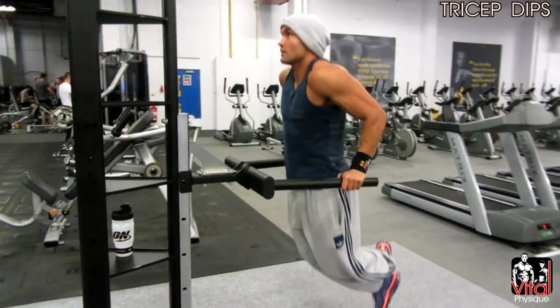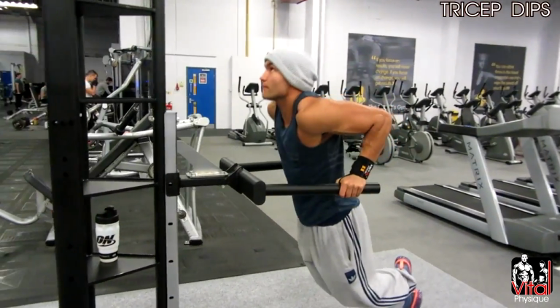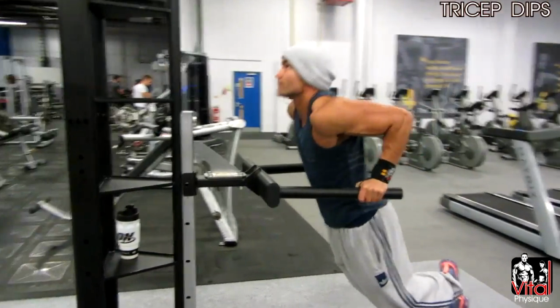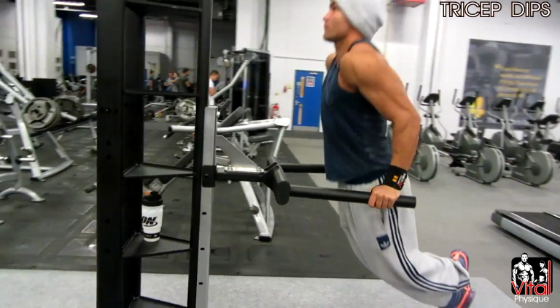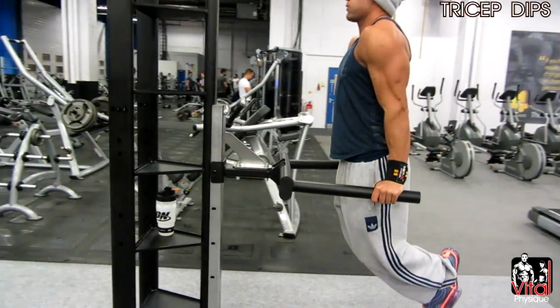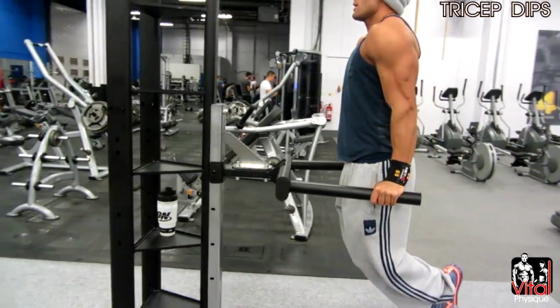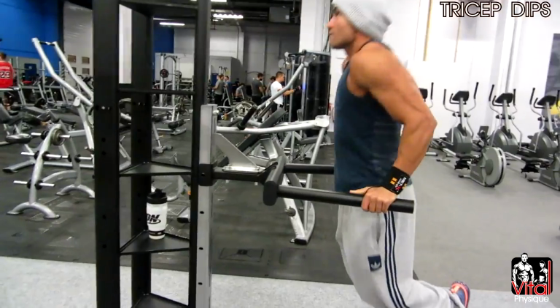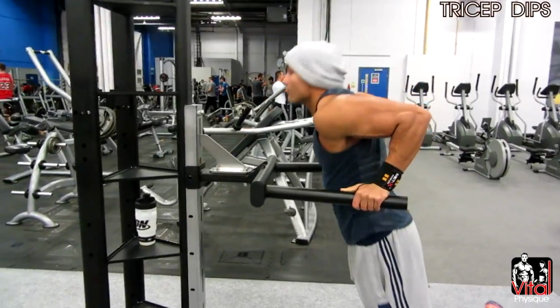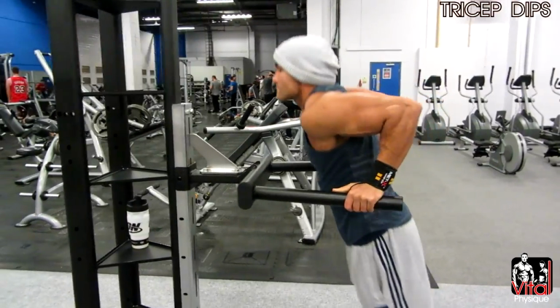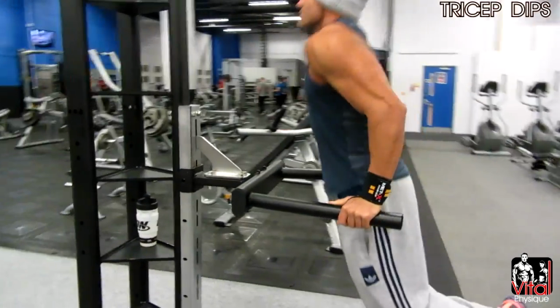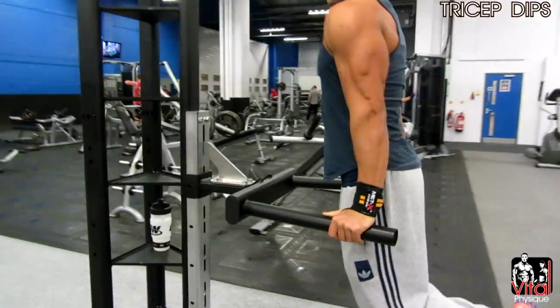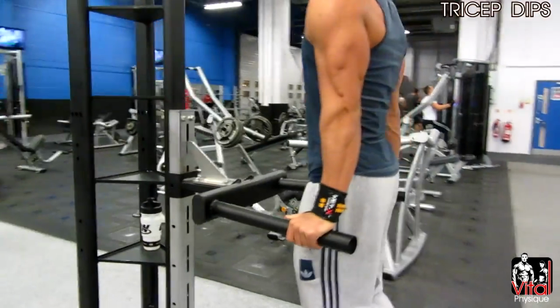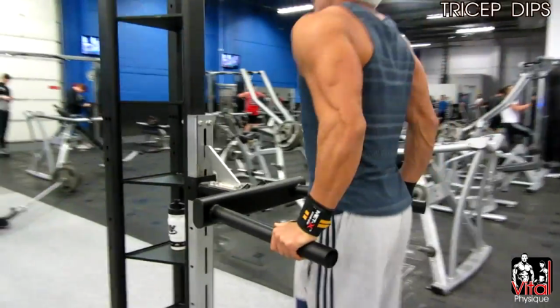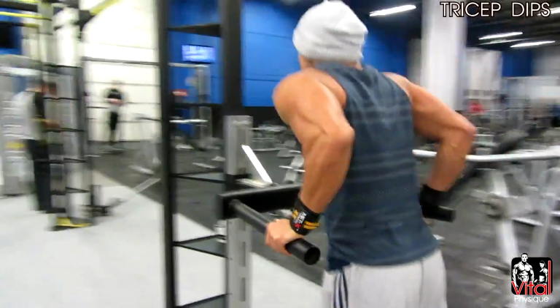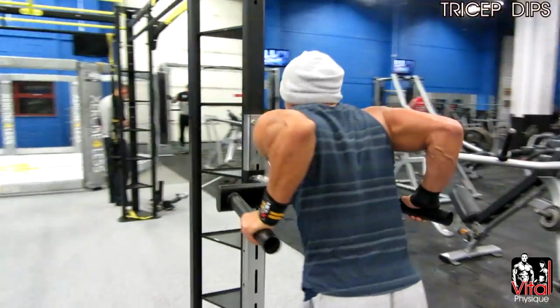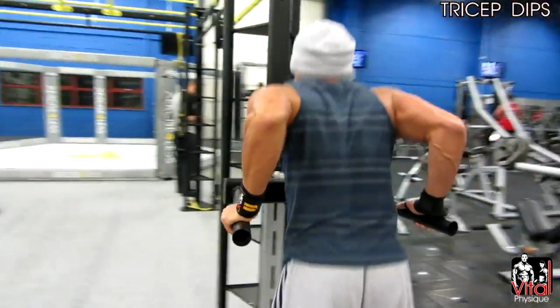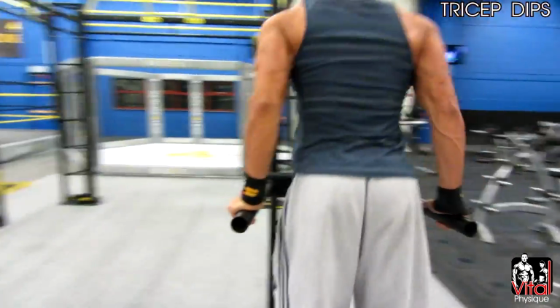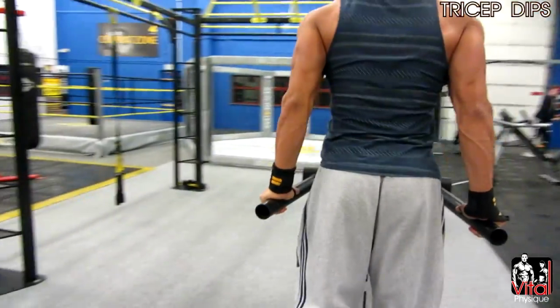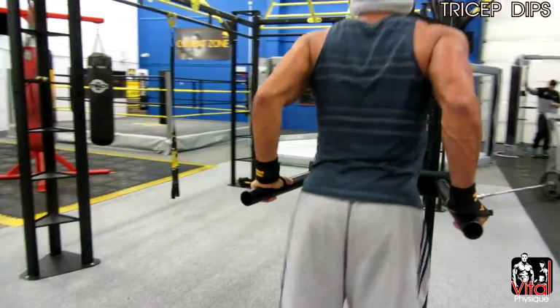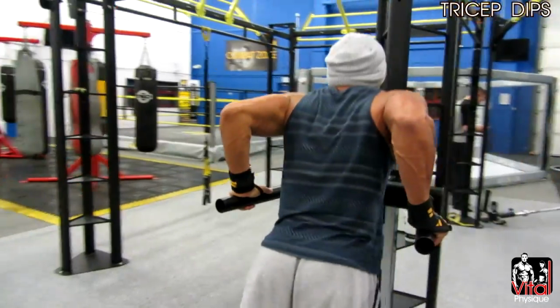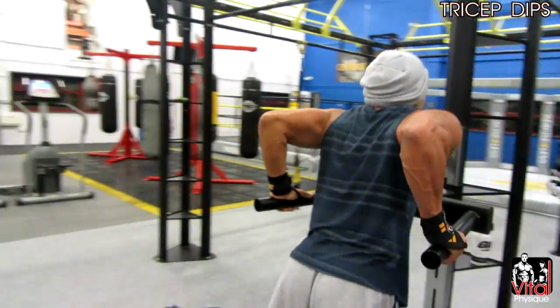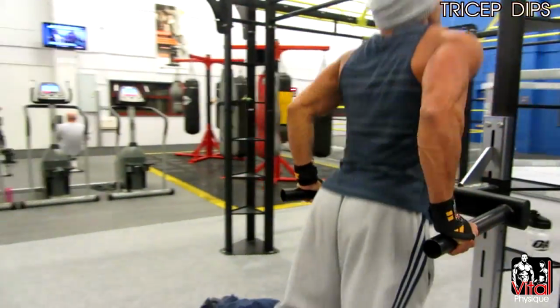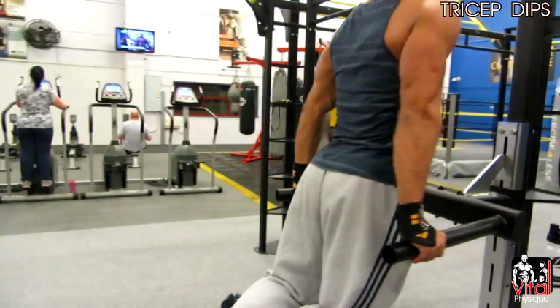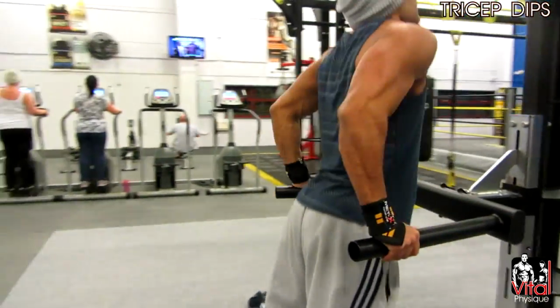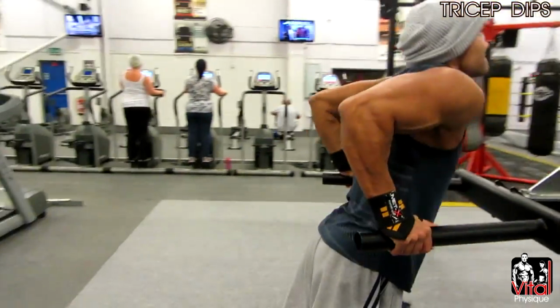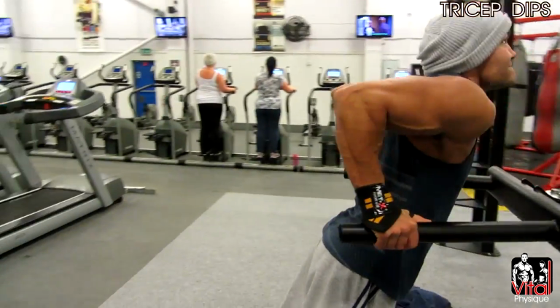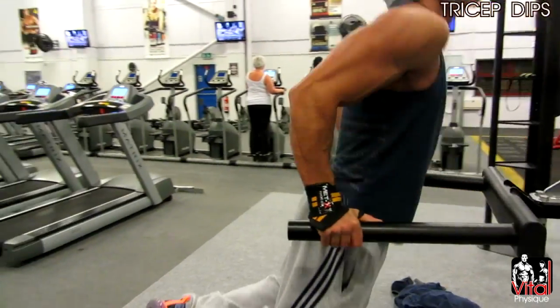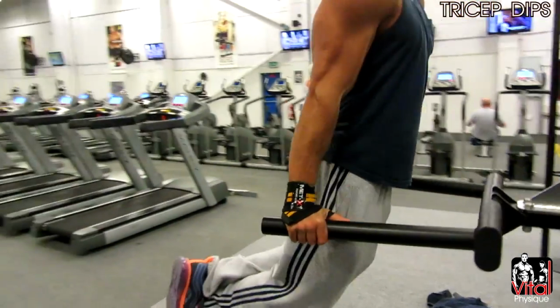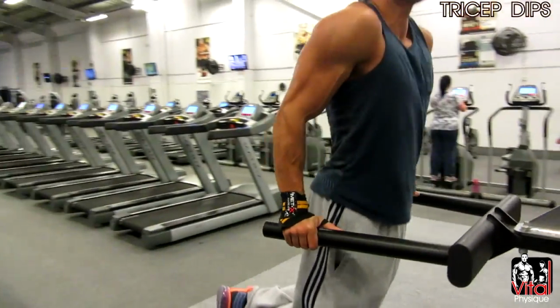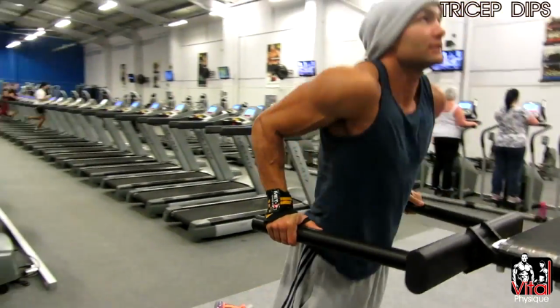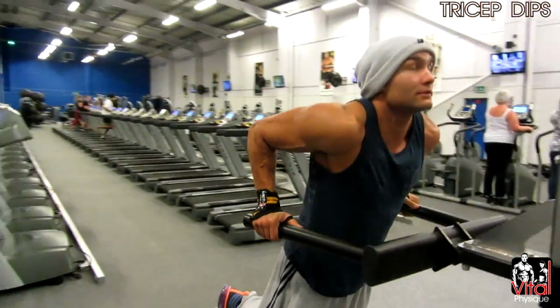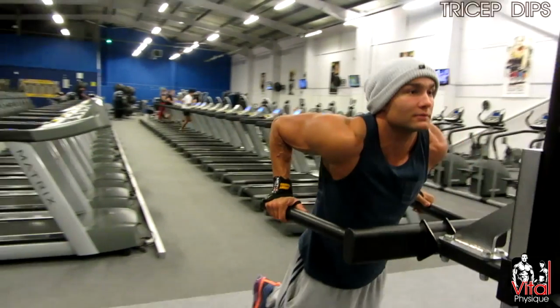The final exercise was tricep dips, 10 to 12 reps and we finished on 3 sets. This pretty much concludes the video guys, so thanks for watching. Thank you to everybody who has subscribed so far — please comment, share, and like, and let me know what else you want to see in future videos.